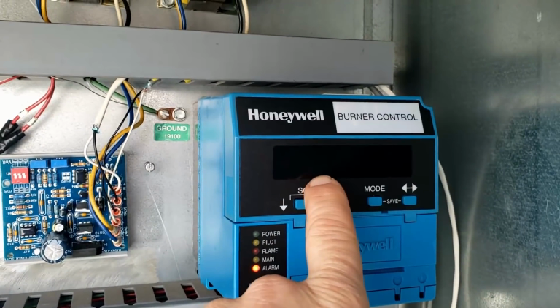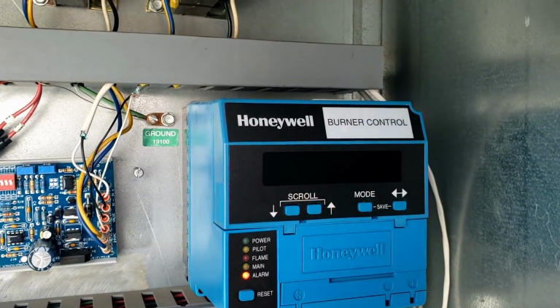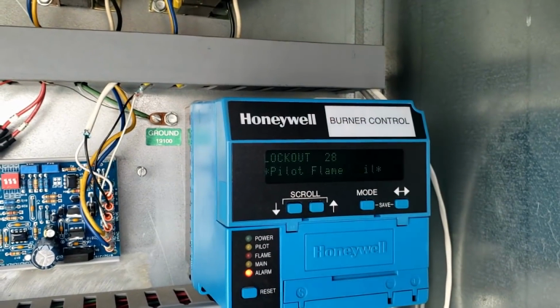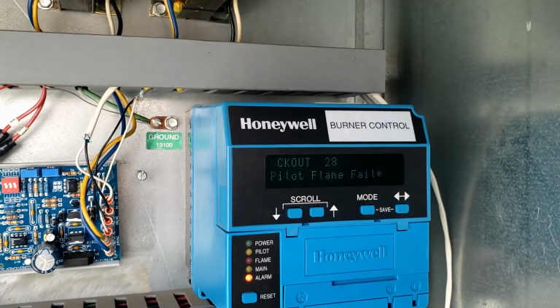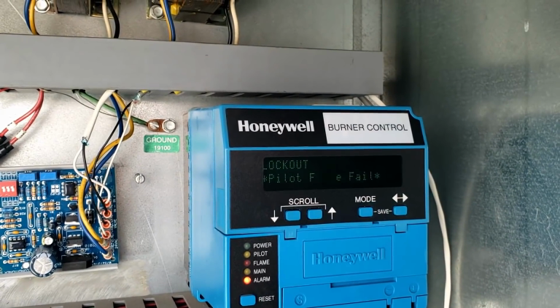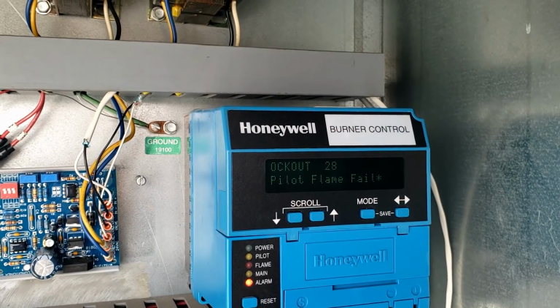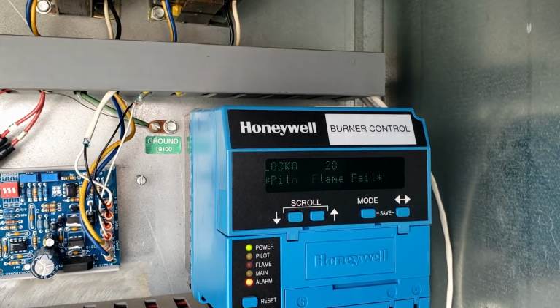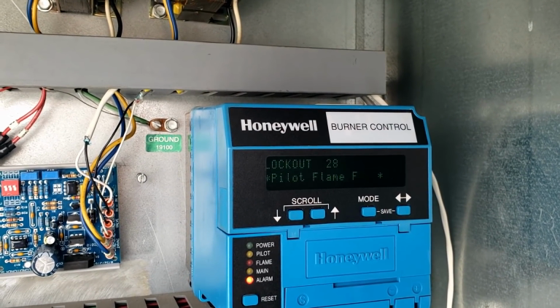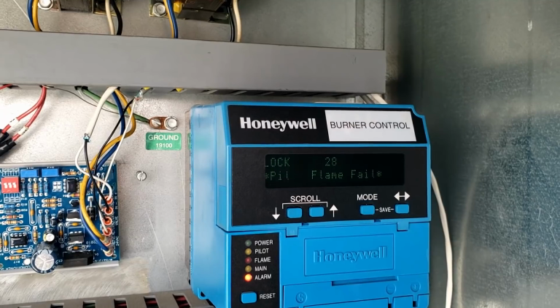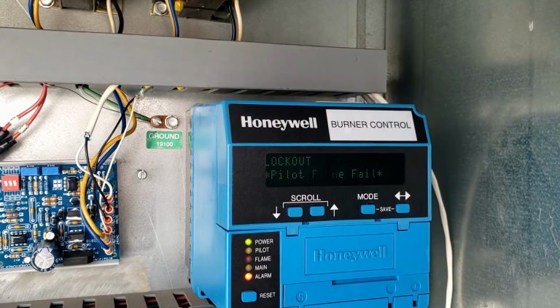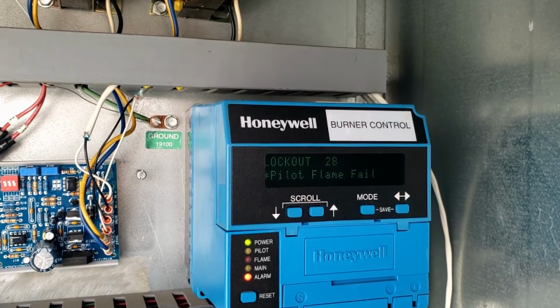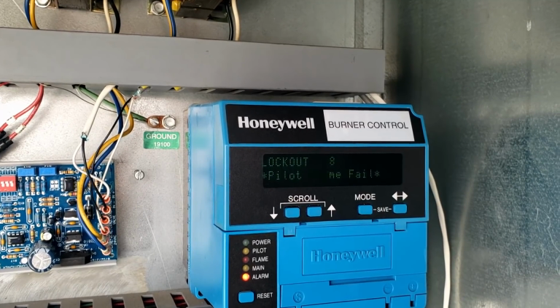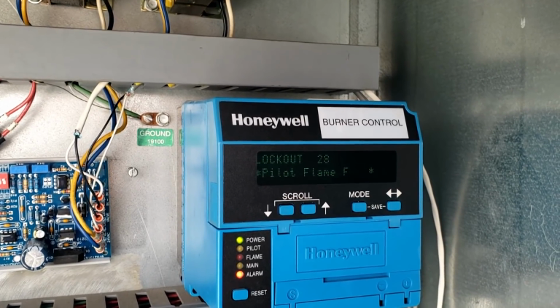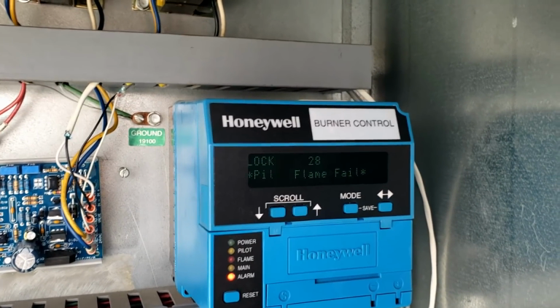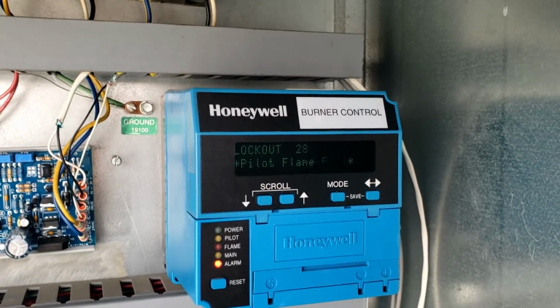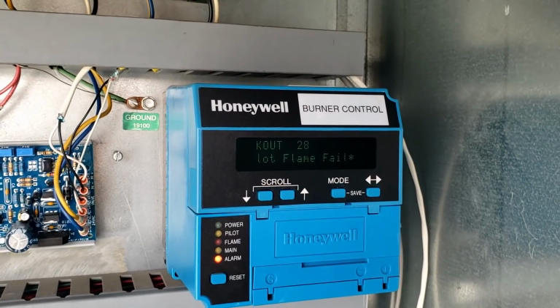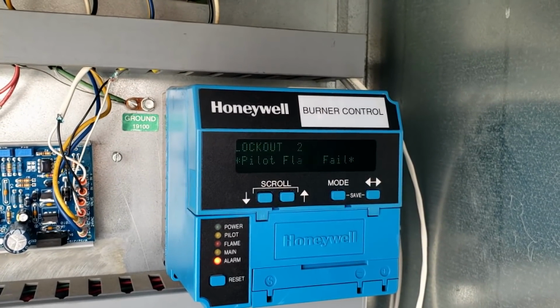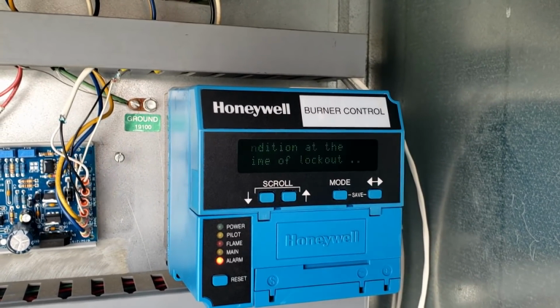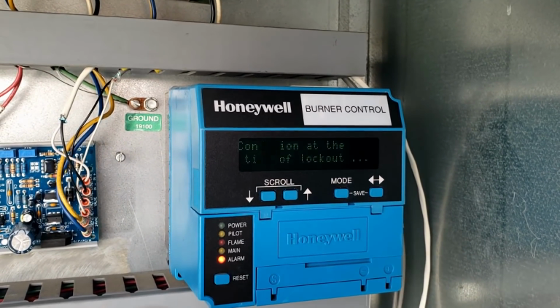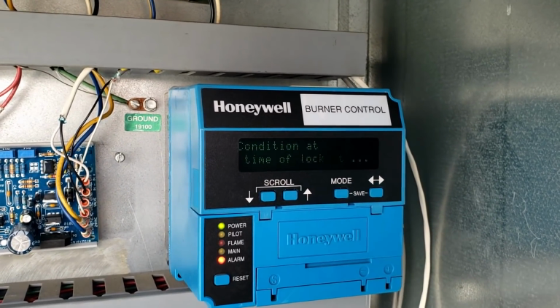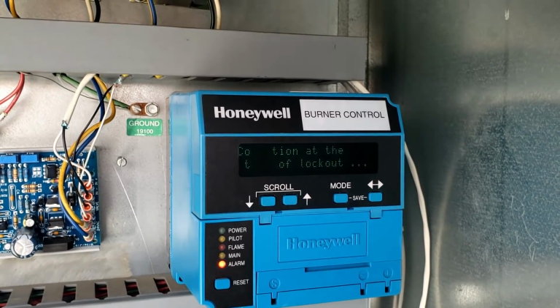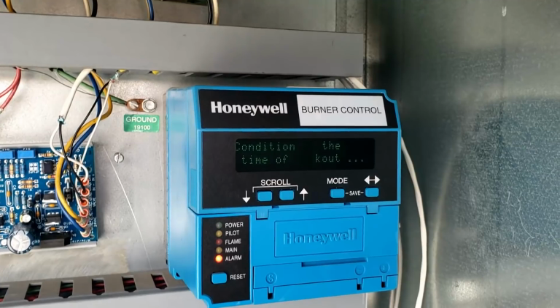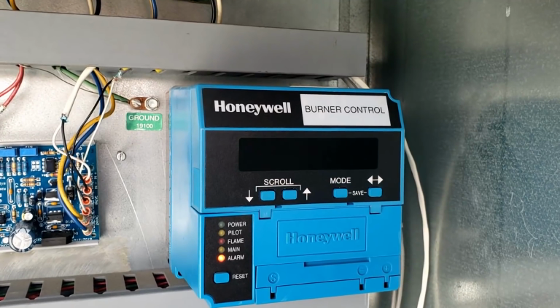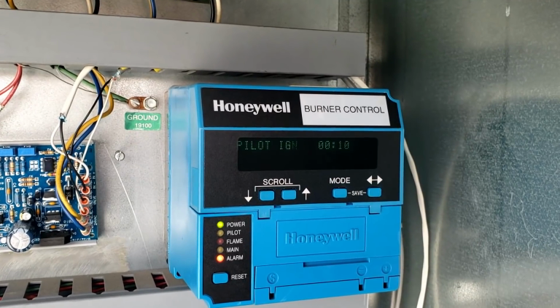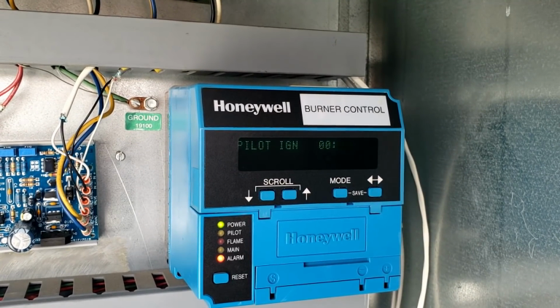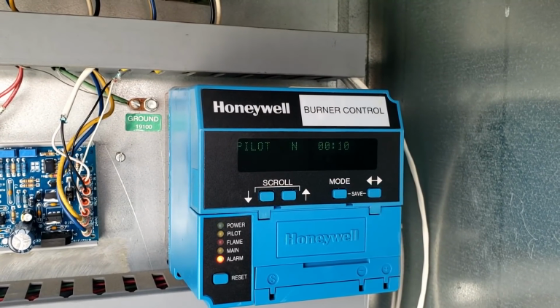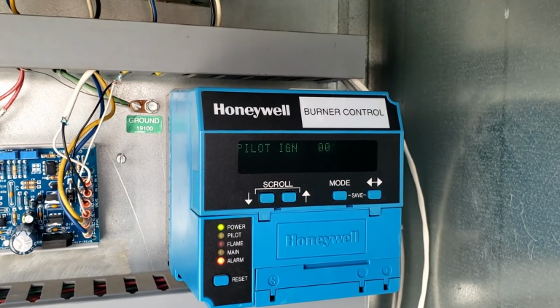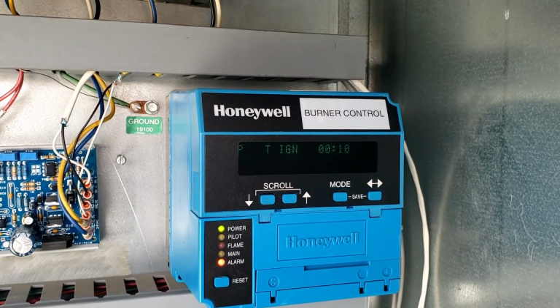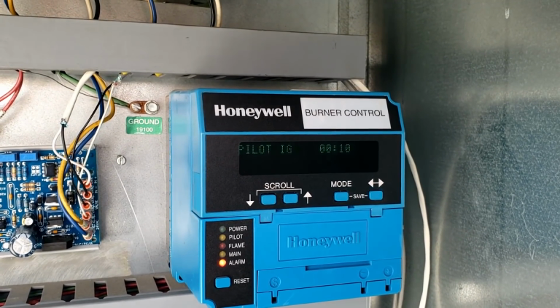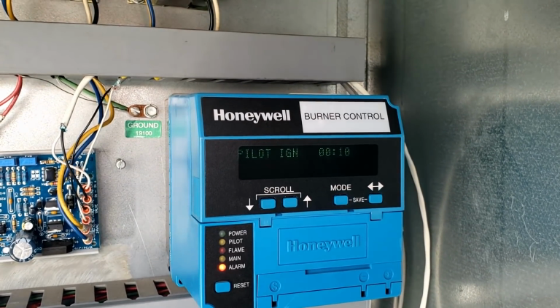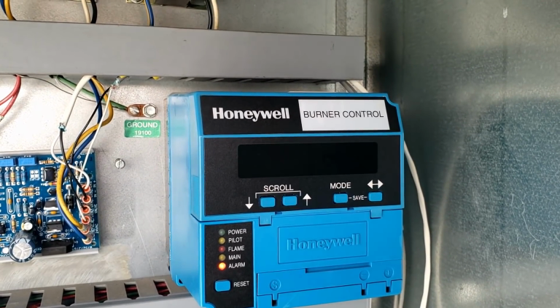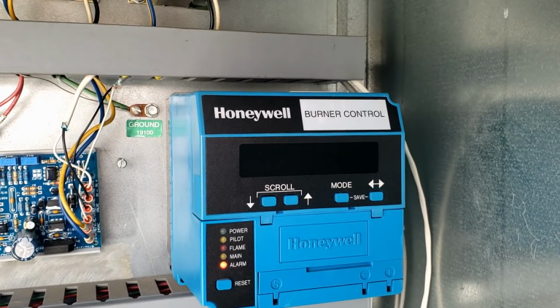So we started to back up. Error code number 28: pilot ignition fail. Condition at time of lockout: pilot ignition — so we never even got the ignition of the pilot done.